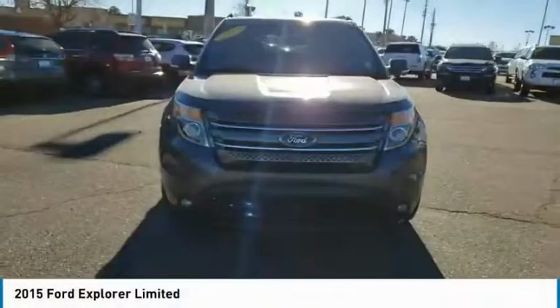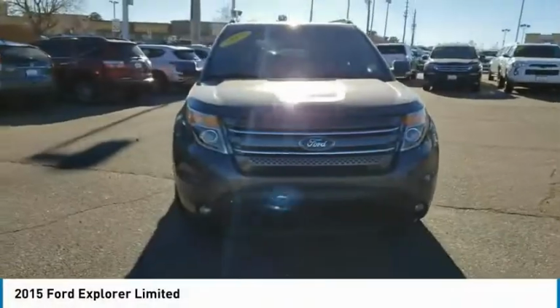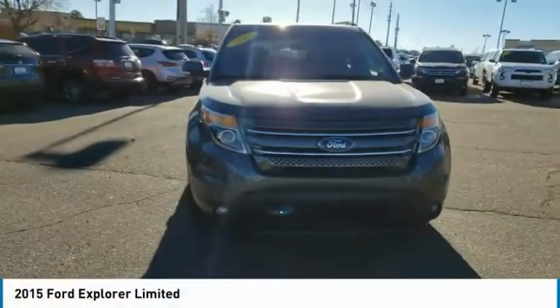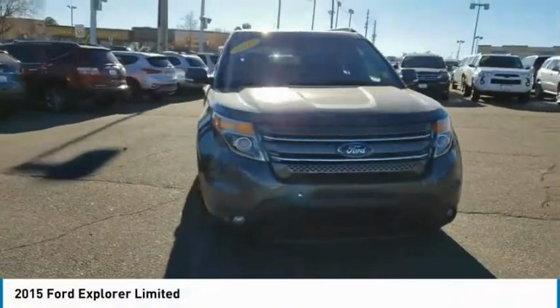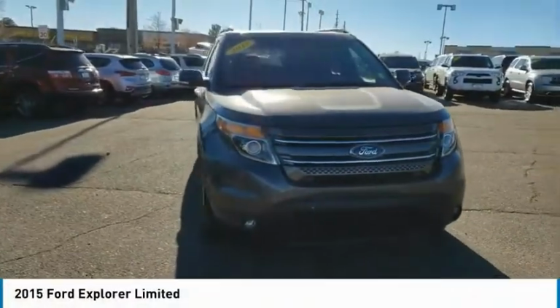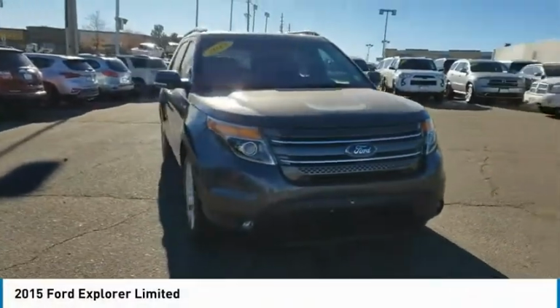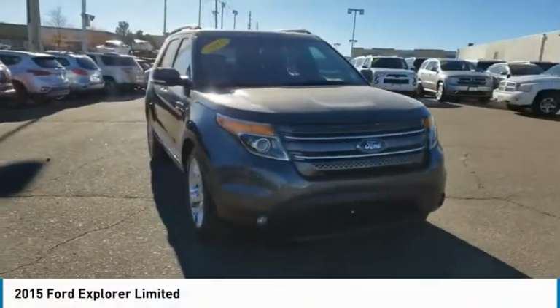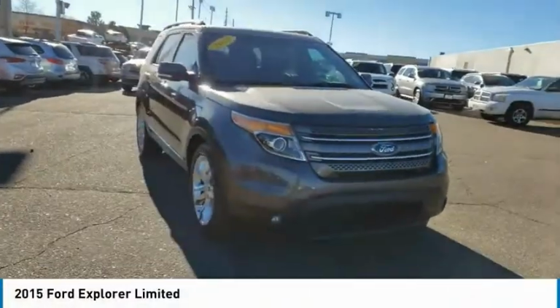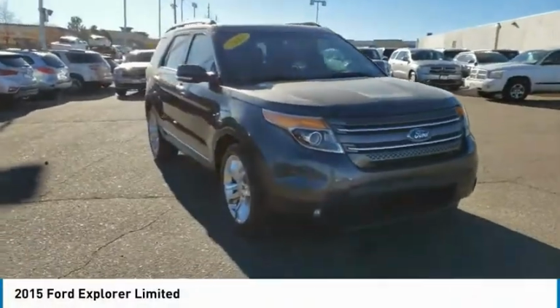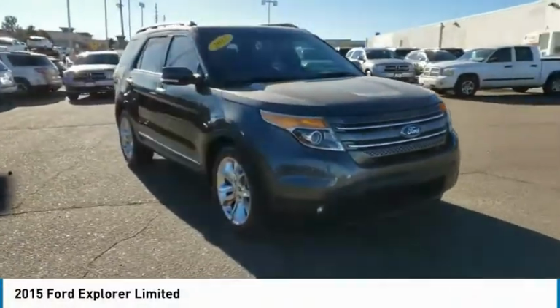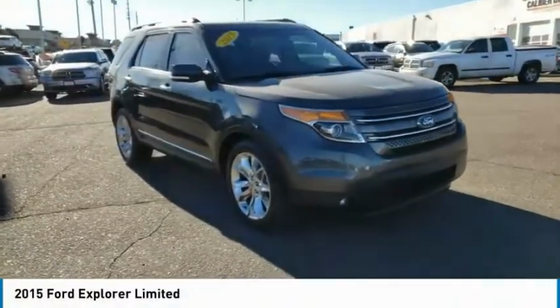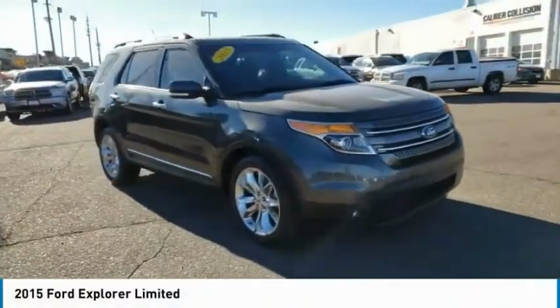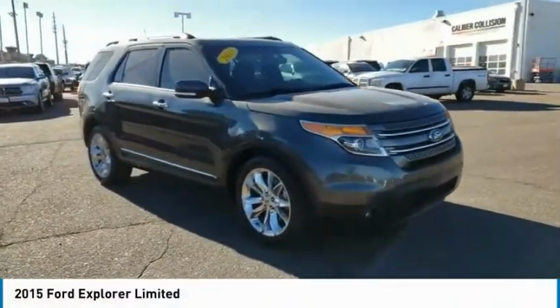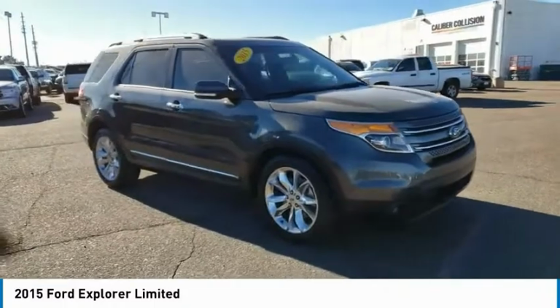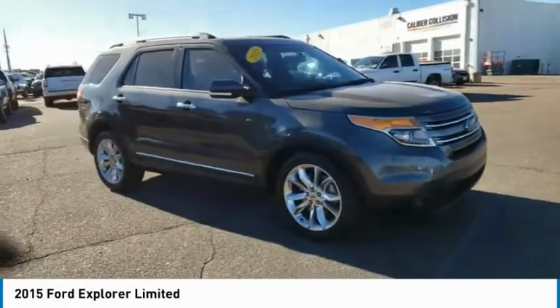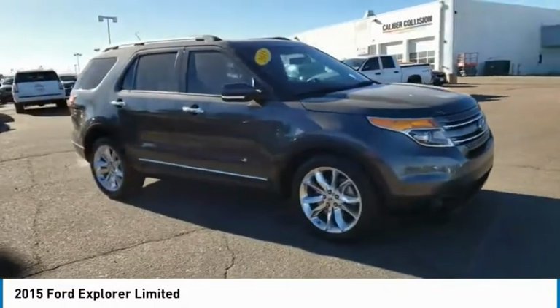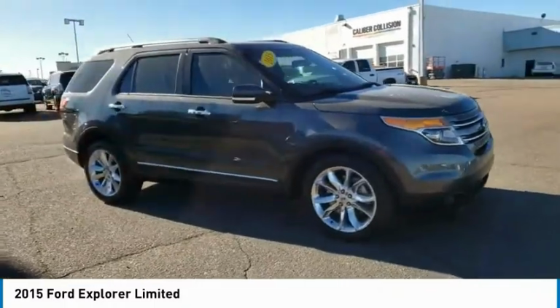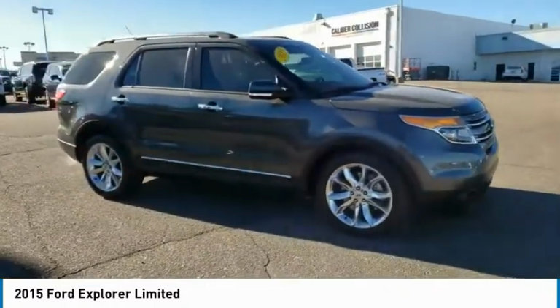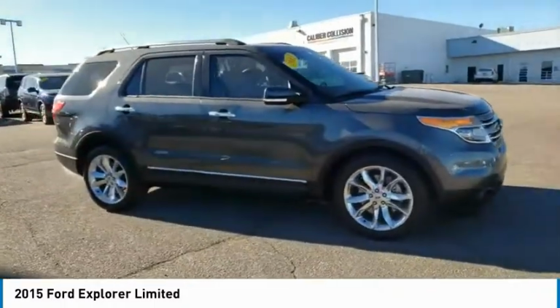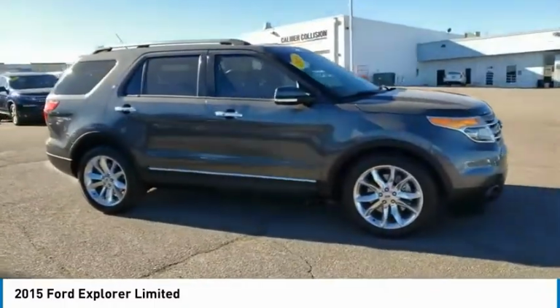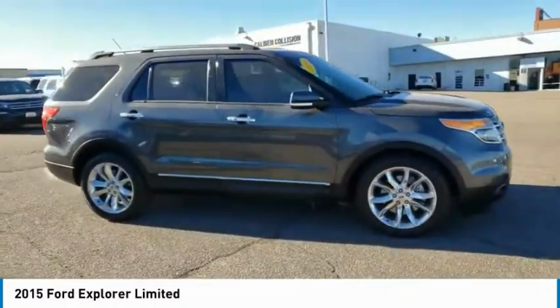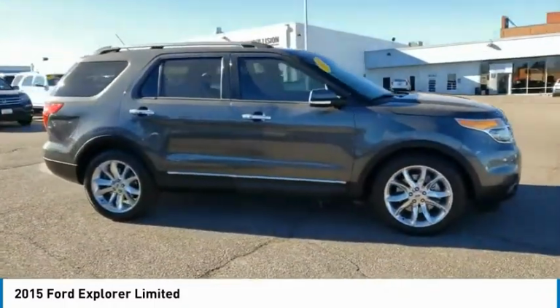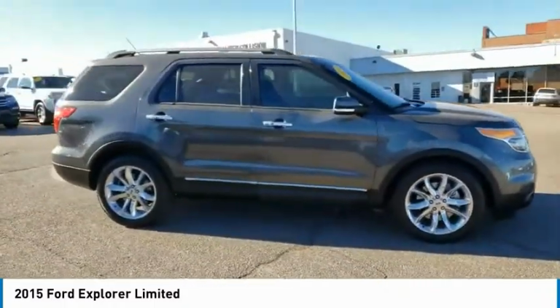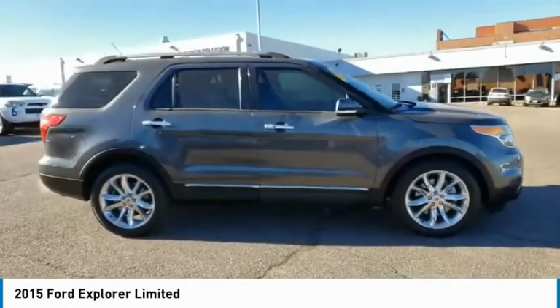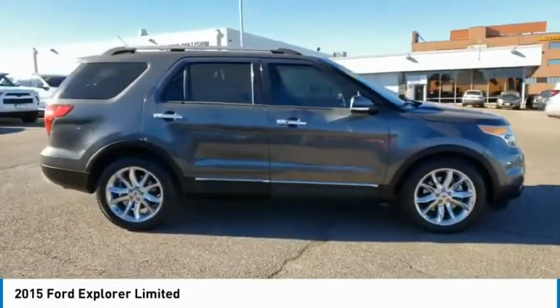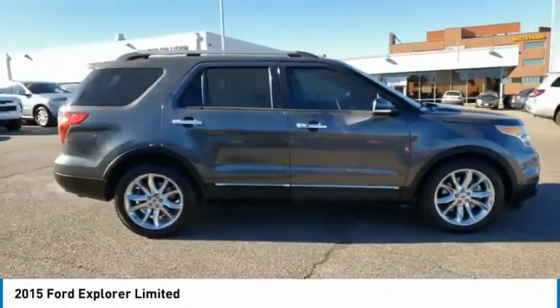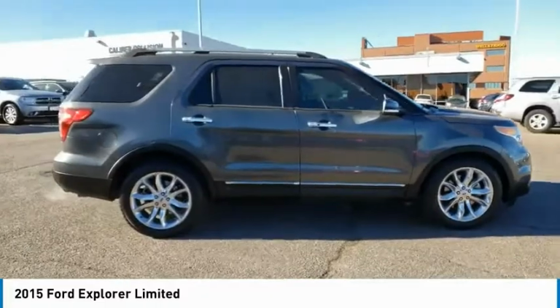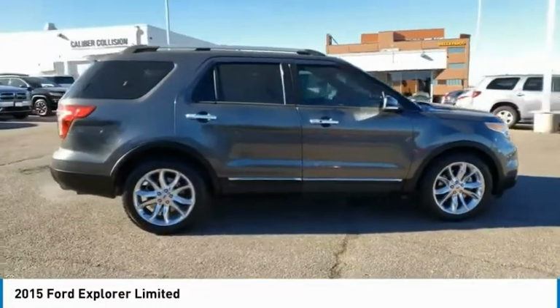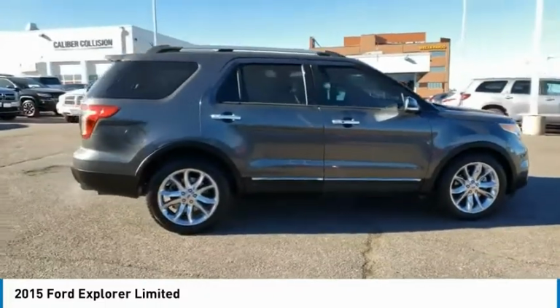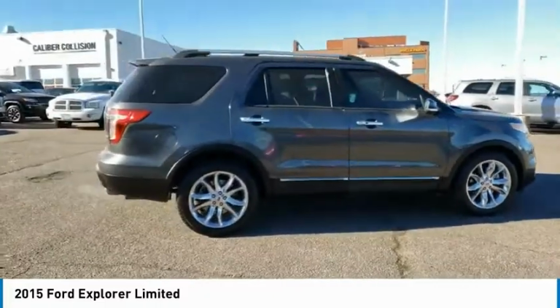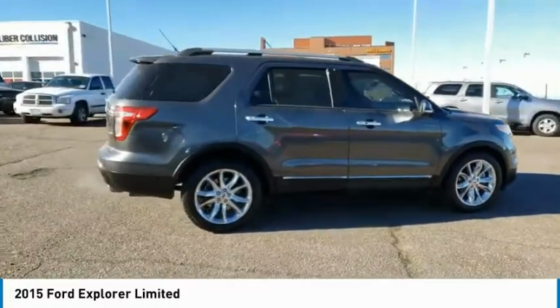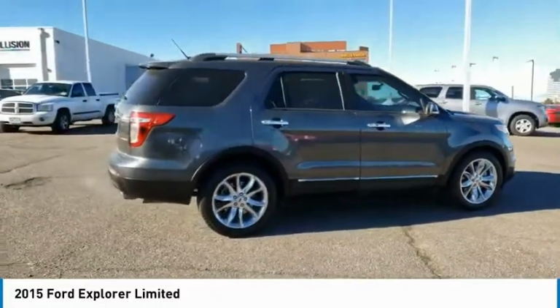Stop by and take a look at the 2015 Explorer. You've got a lot of capabilities to call on in a Ford Explorer. Don't underestimate your choices. This vehicle has less than 90,000 miles.